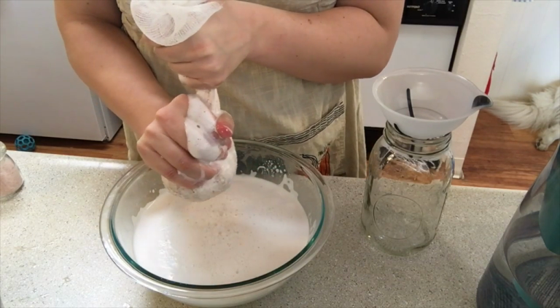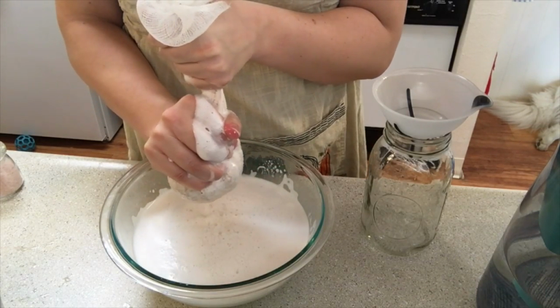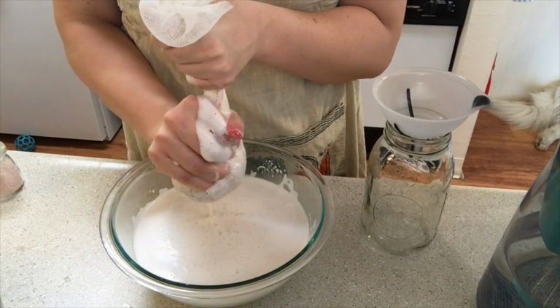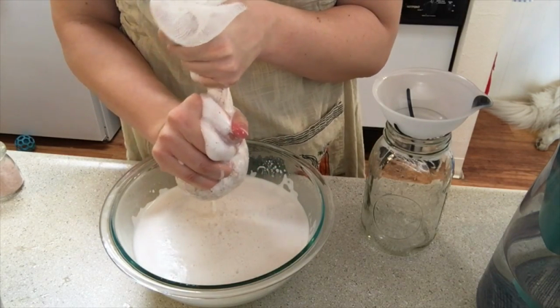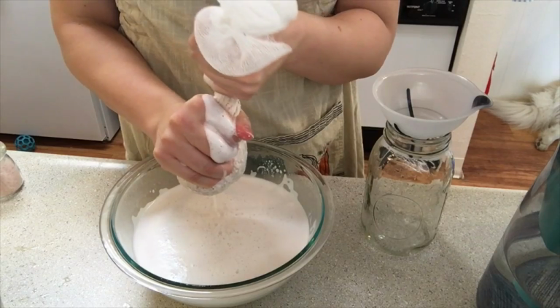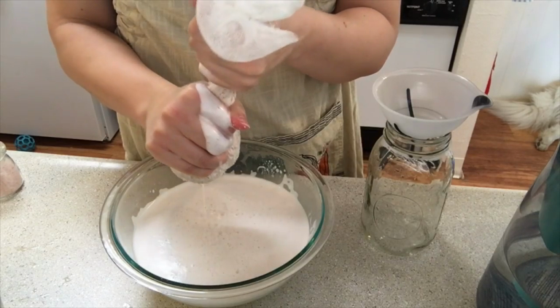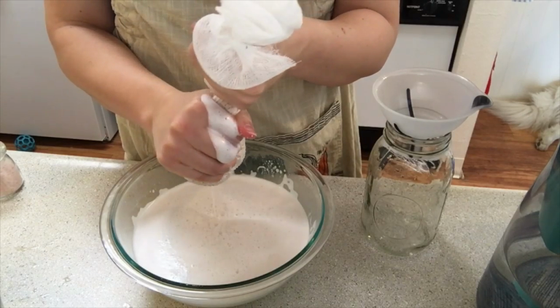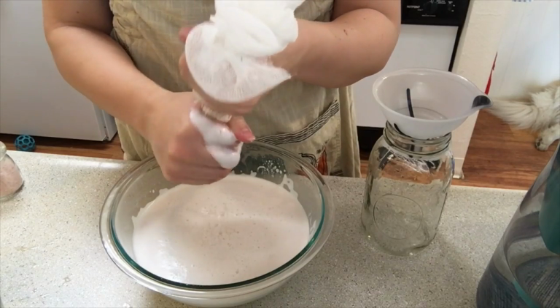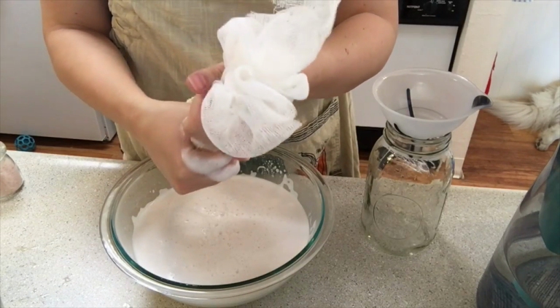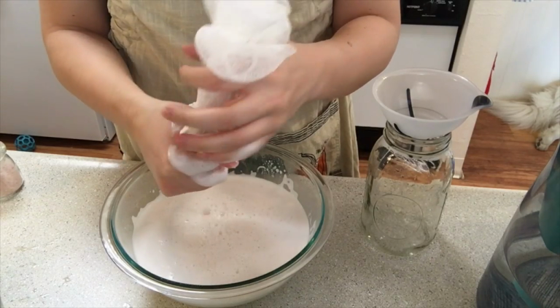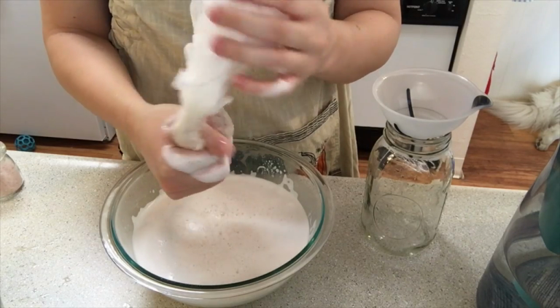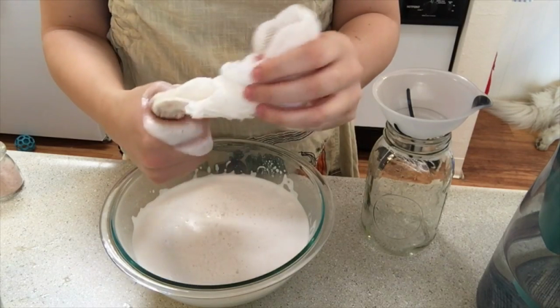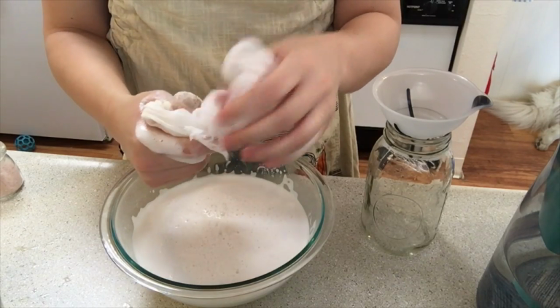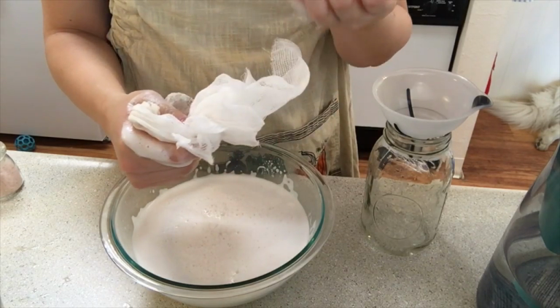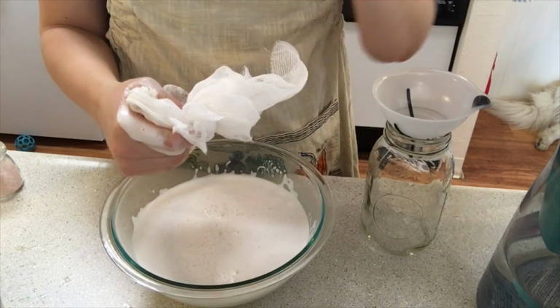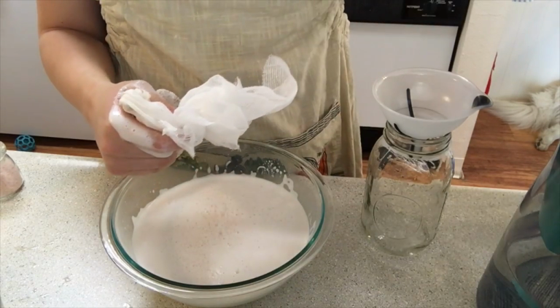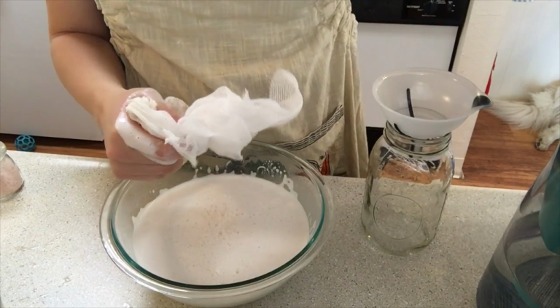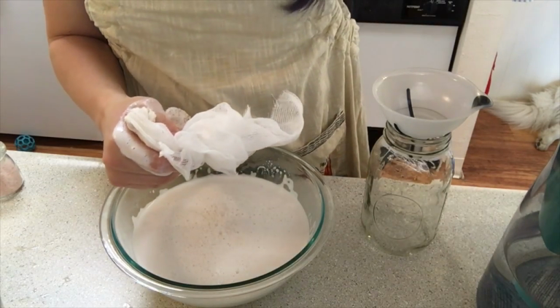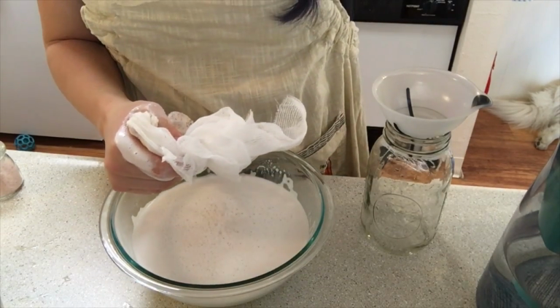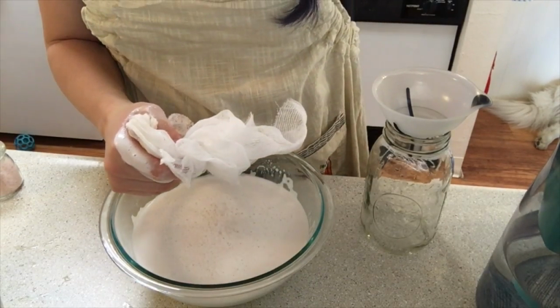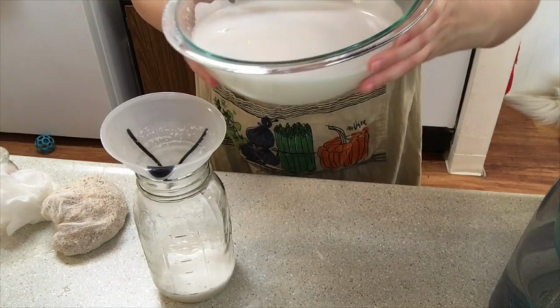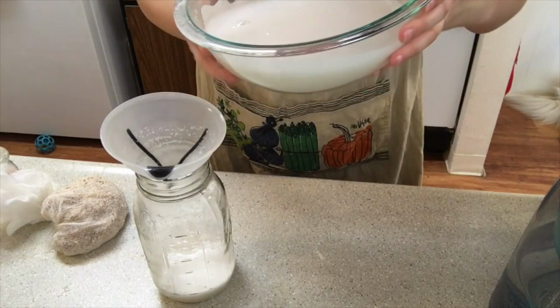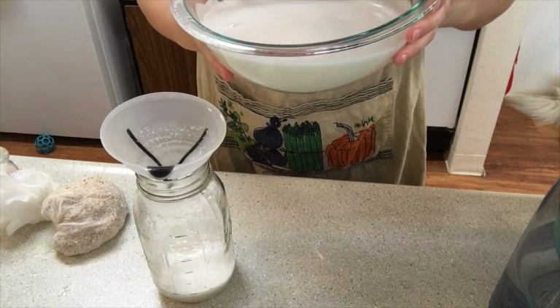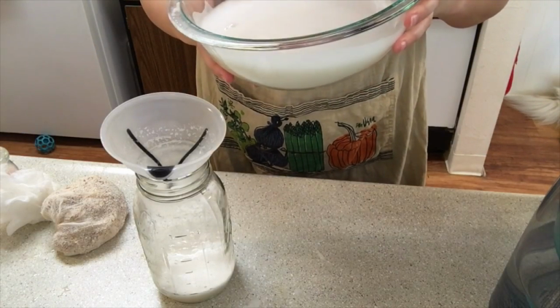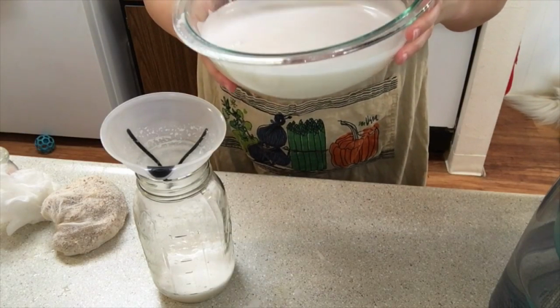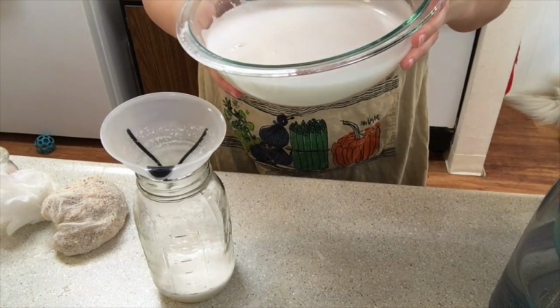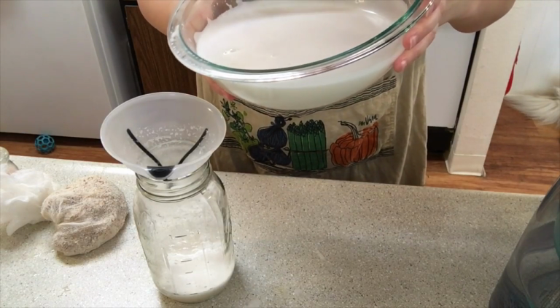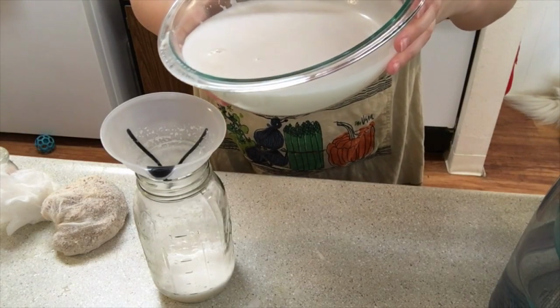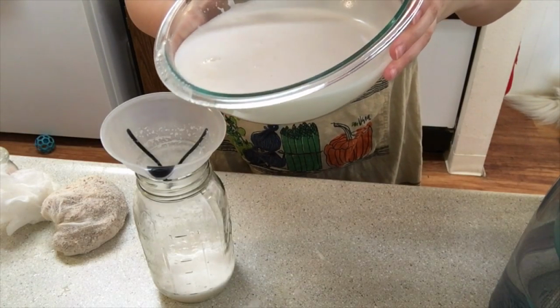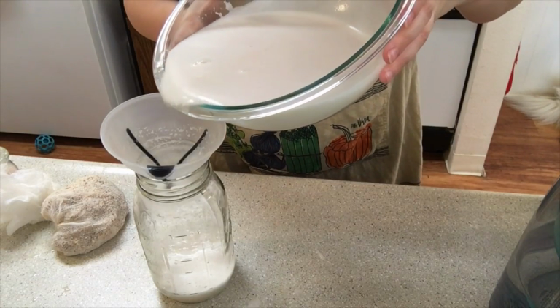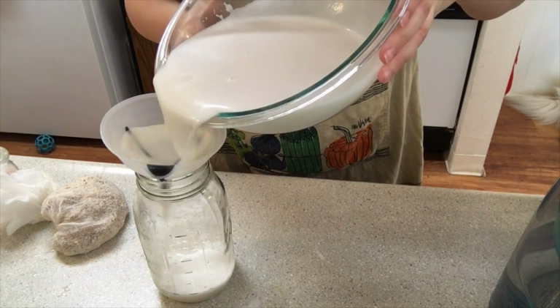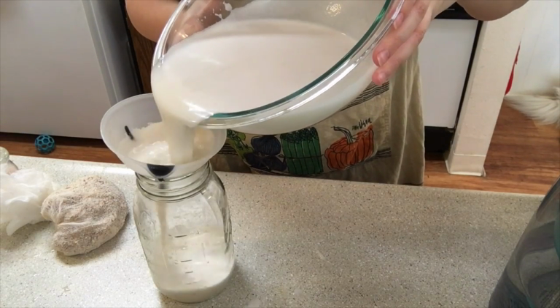Make sure you keep the pulp that's in there — it's great for smoothies, crackers, flour, and a bunch of different recipes. Just squeeze until all the liquid has gone.